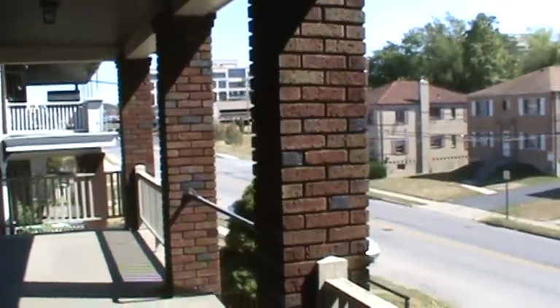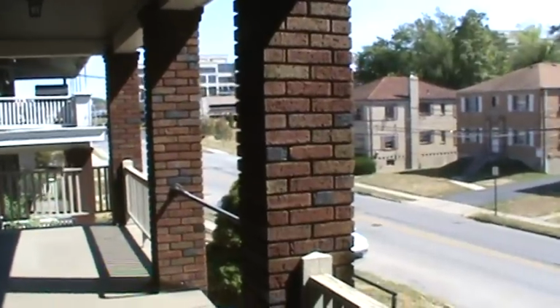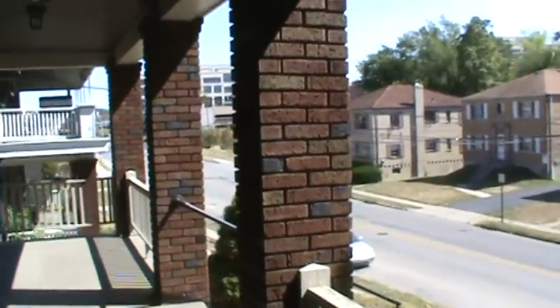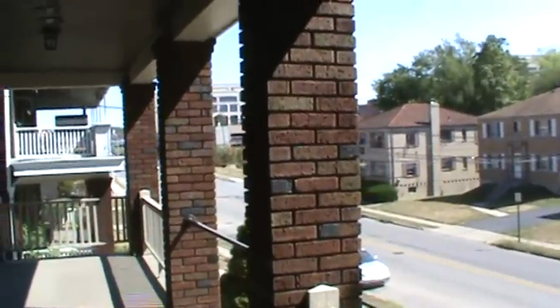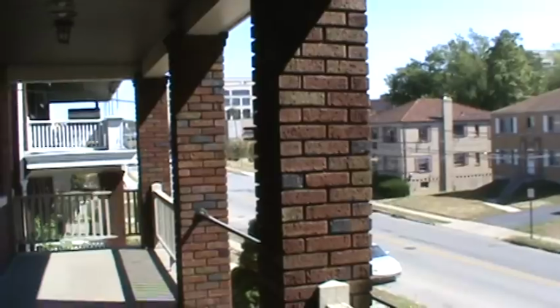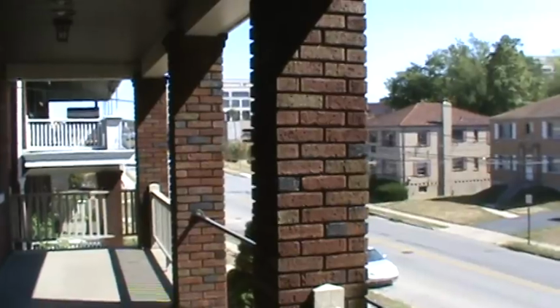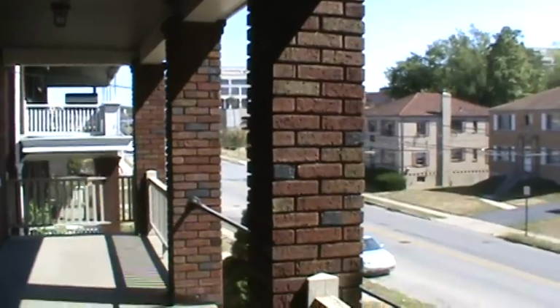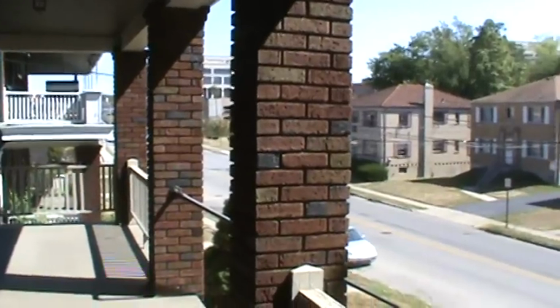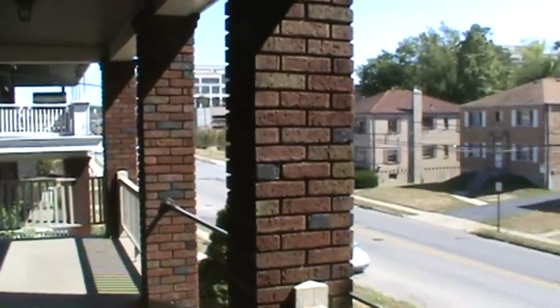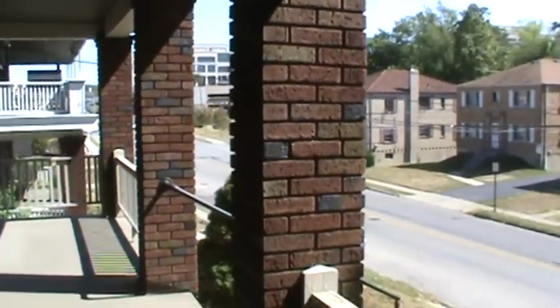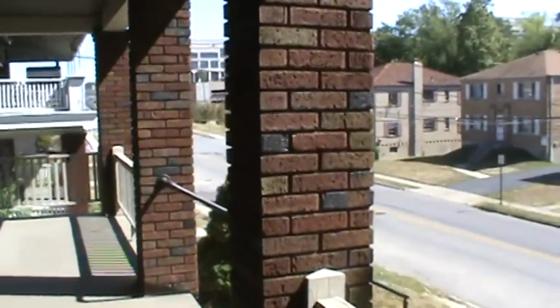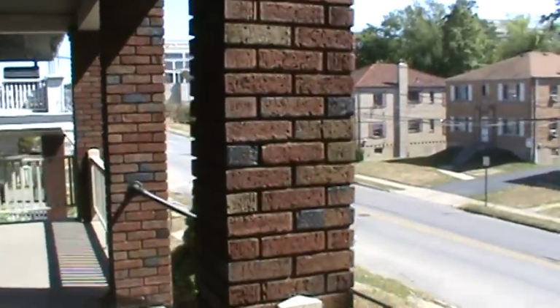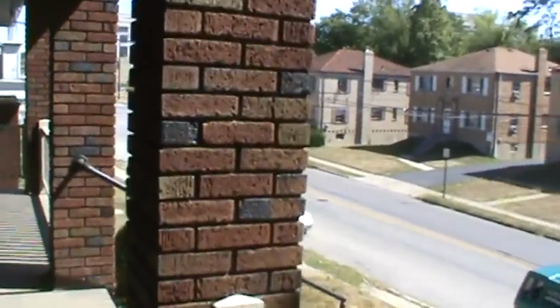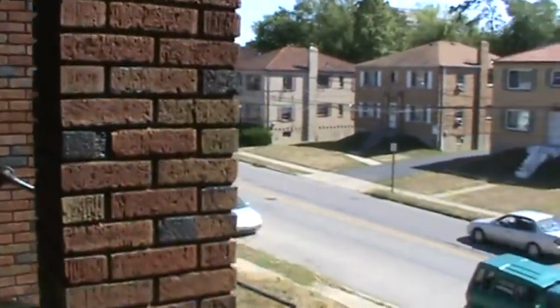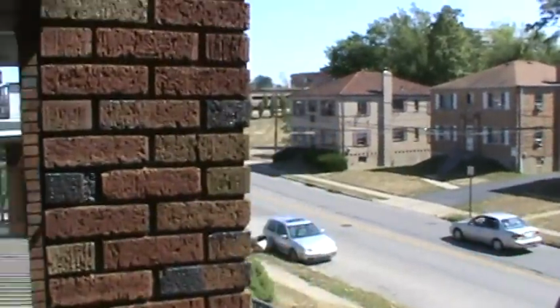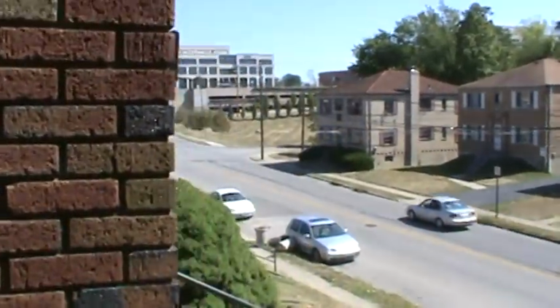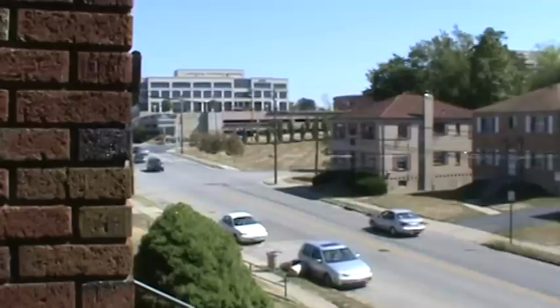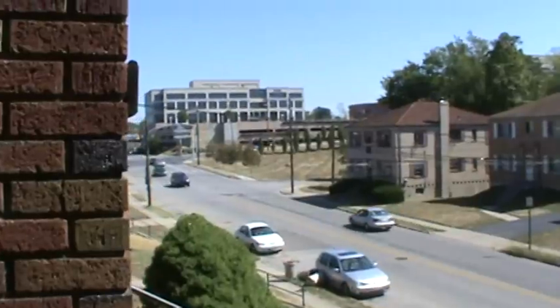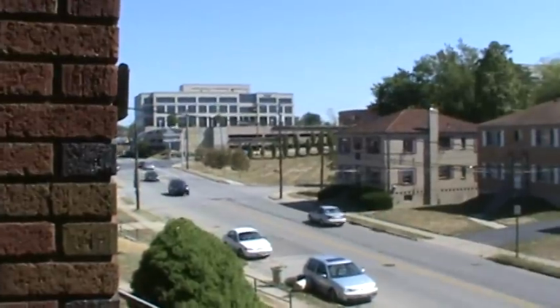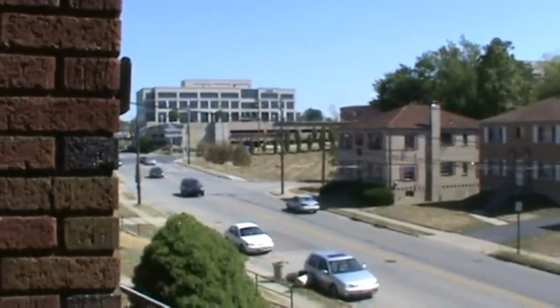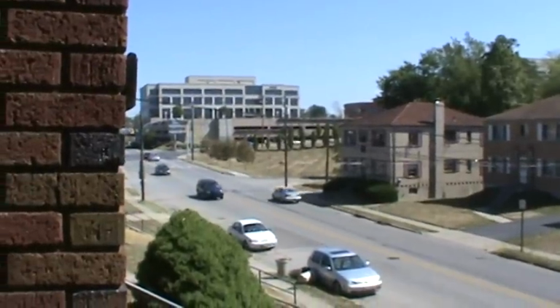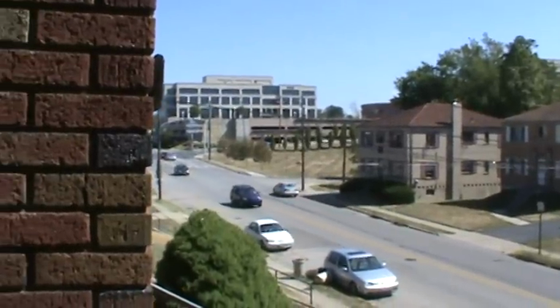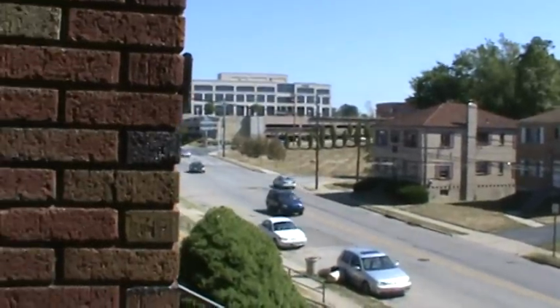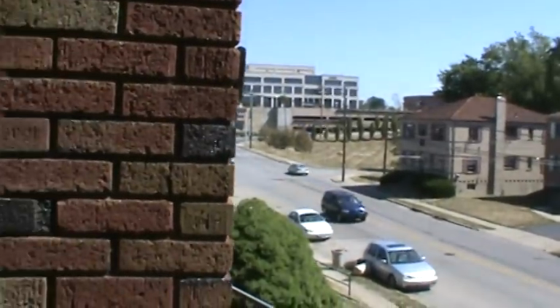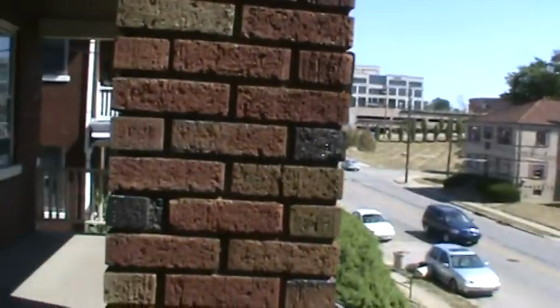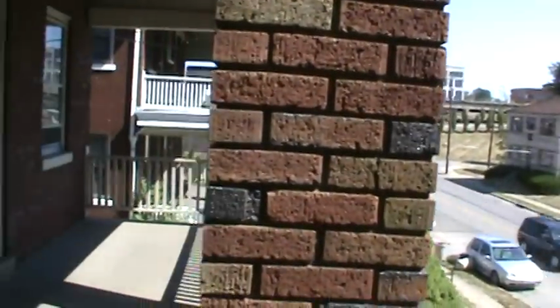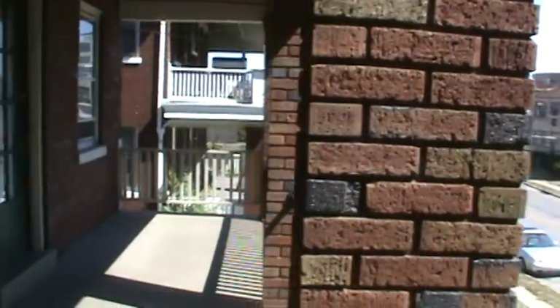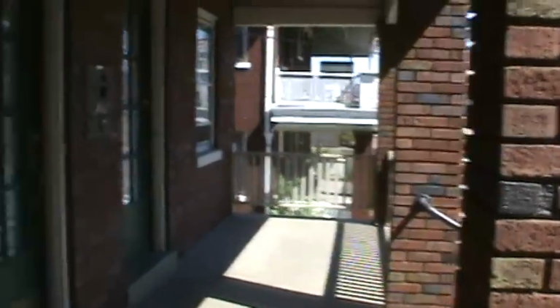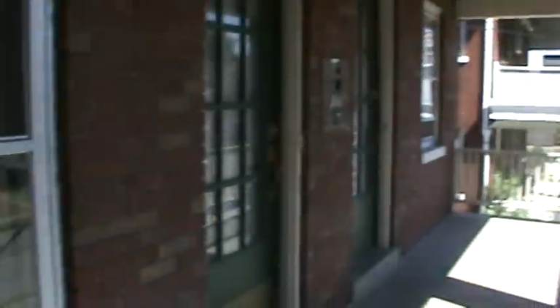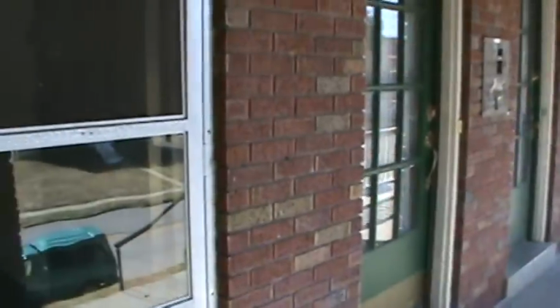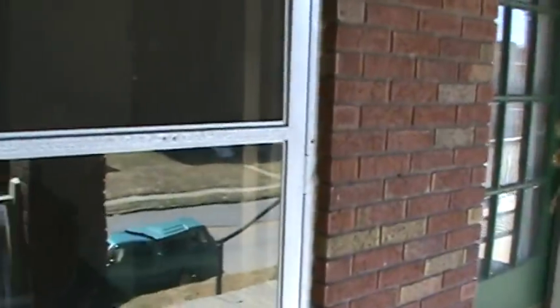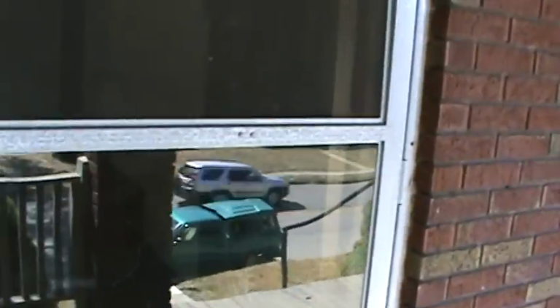Welcome to 2544 Williams Avenue, number two. Right near the bus, and there's Rookwood down there — very convenient location. Let's go on in and take a look.